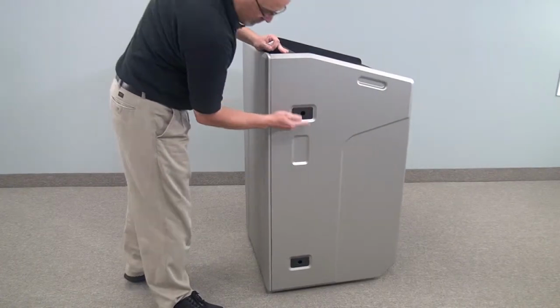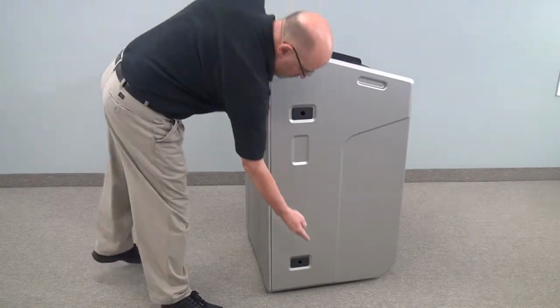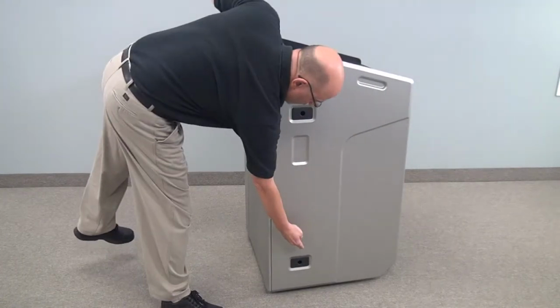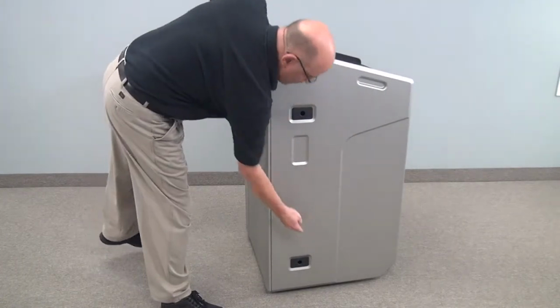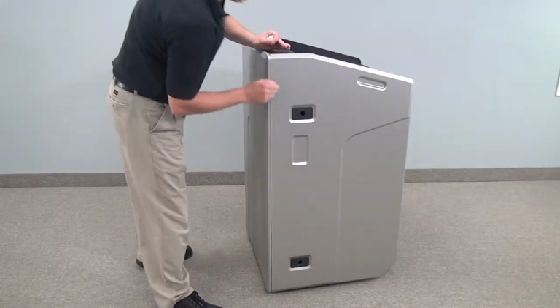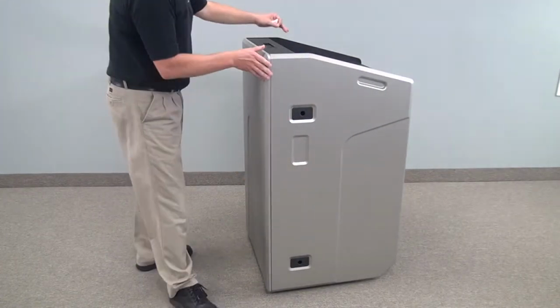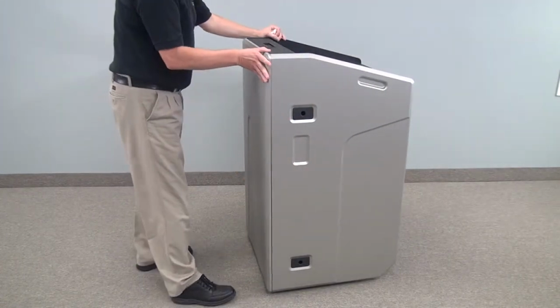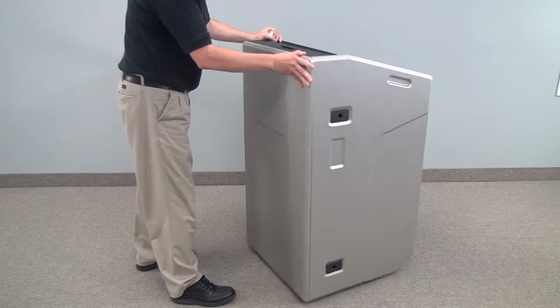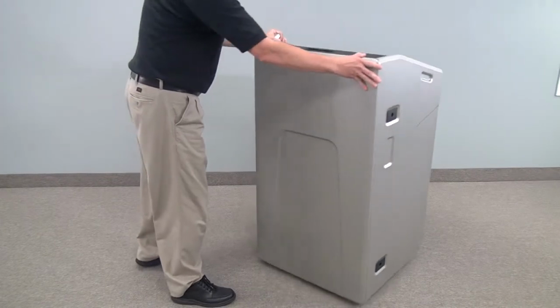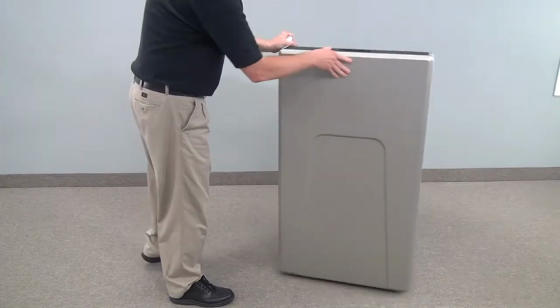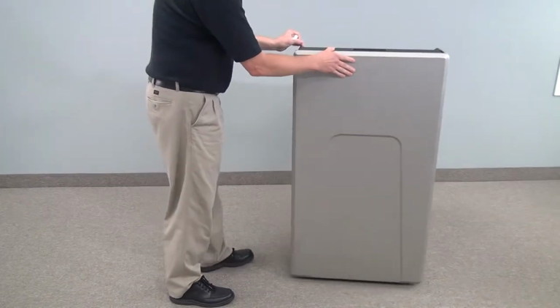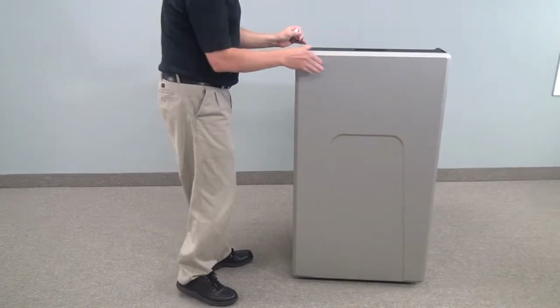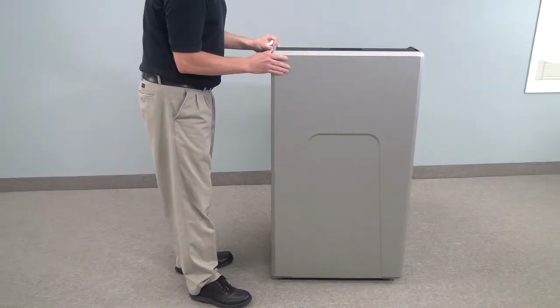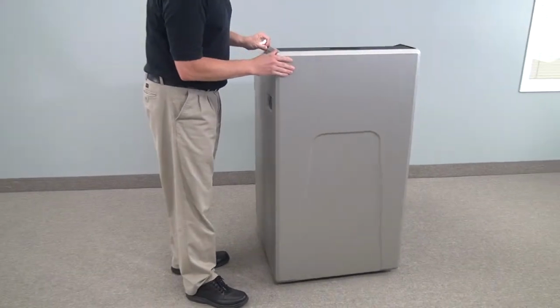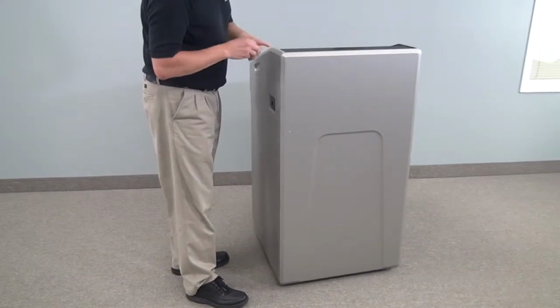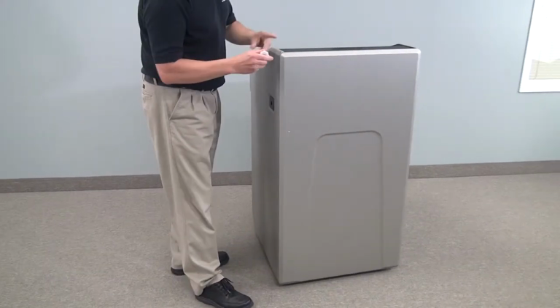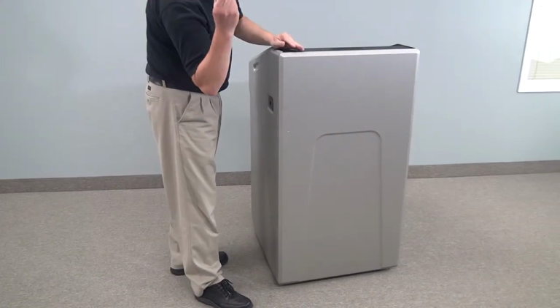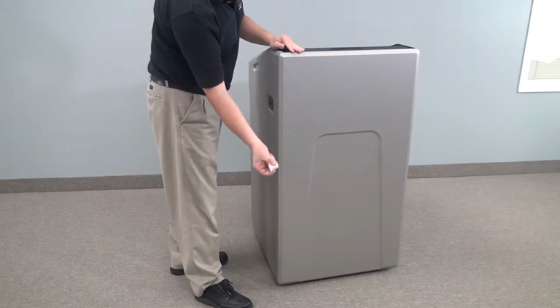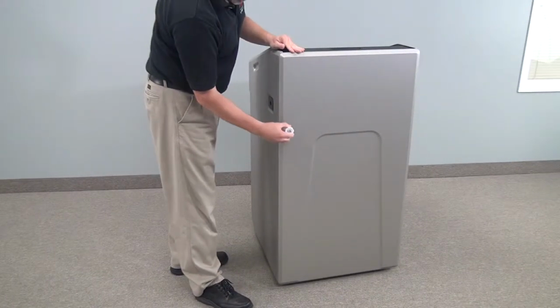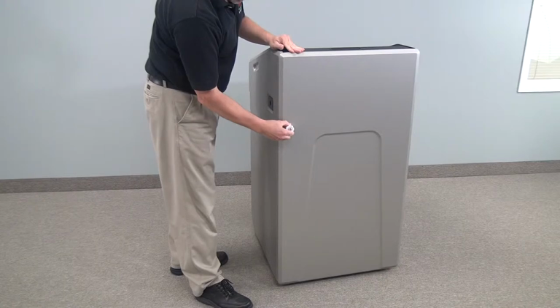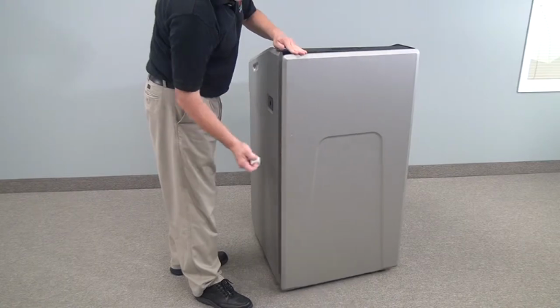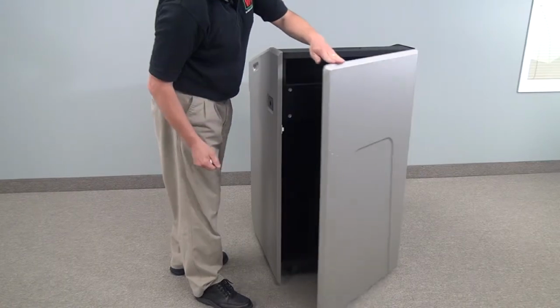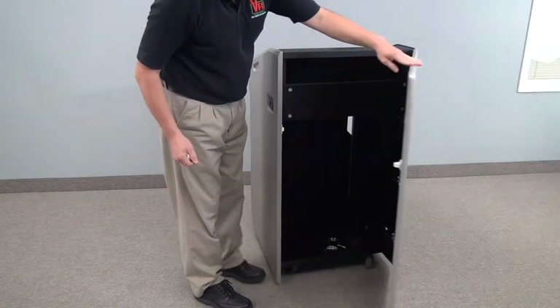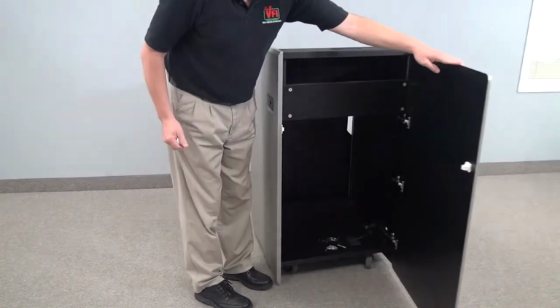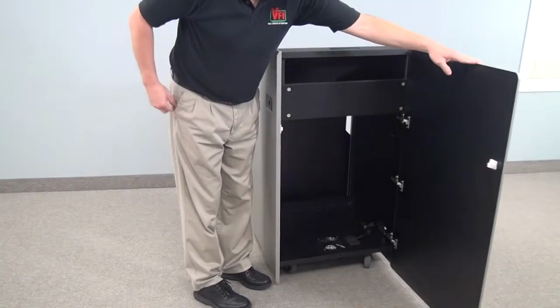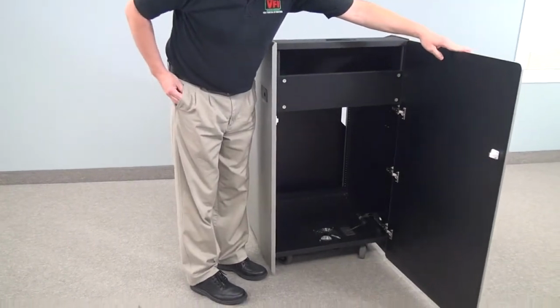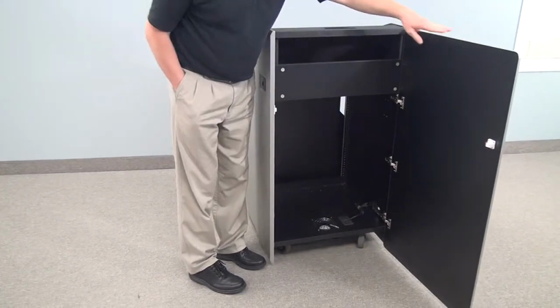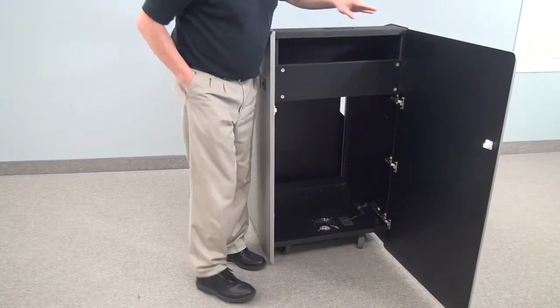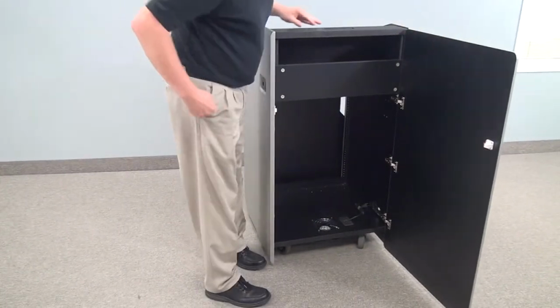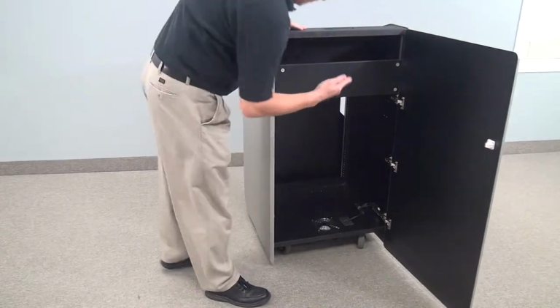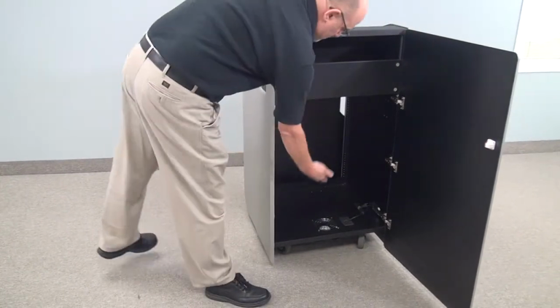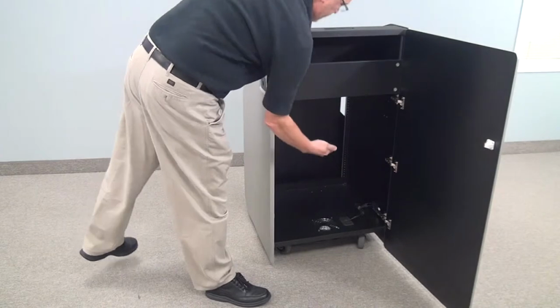We have cable grommets throughout for wiring. And we have a seamless front with a hidden lock. There's lots of access to the rear of your rack rail.